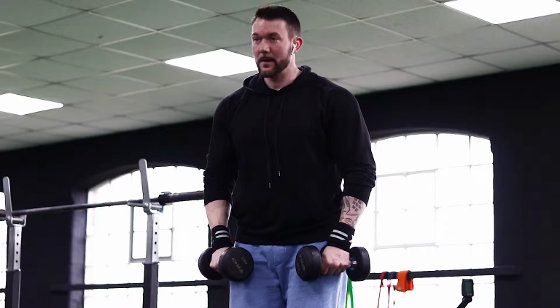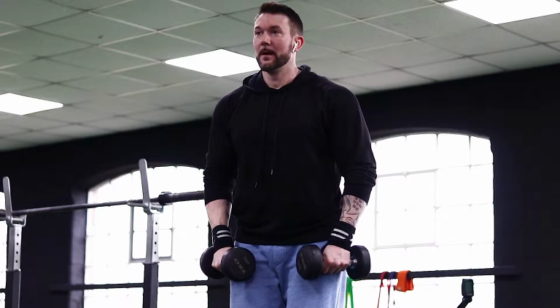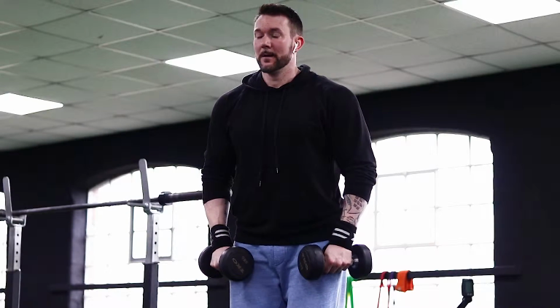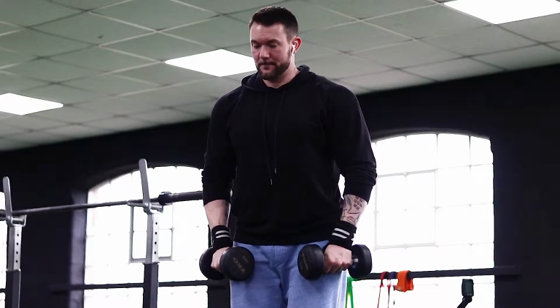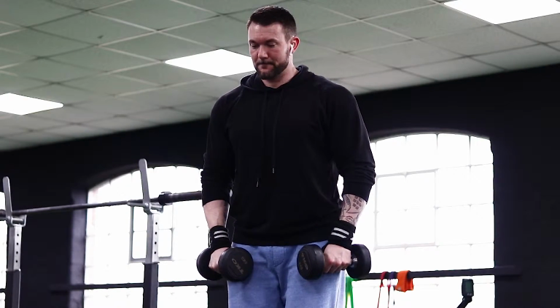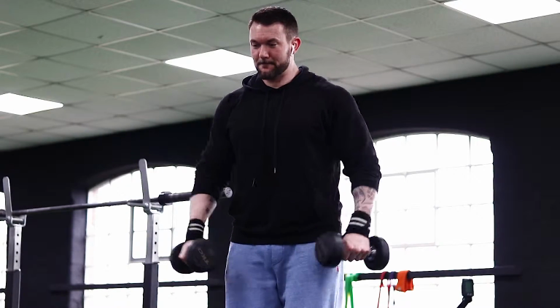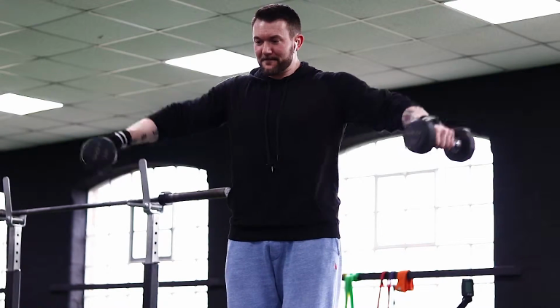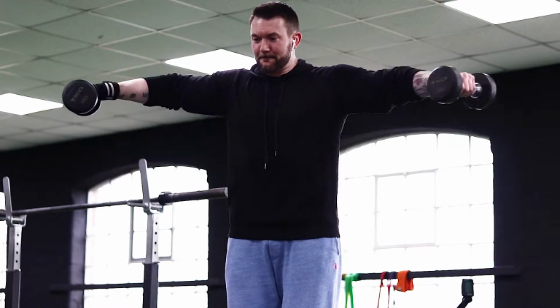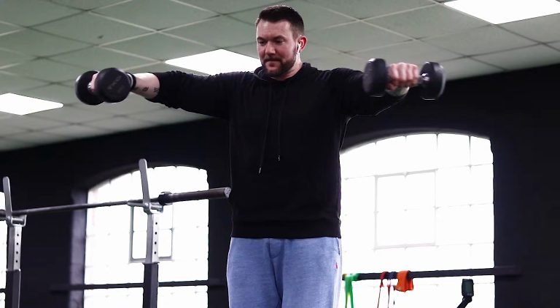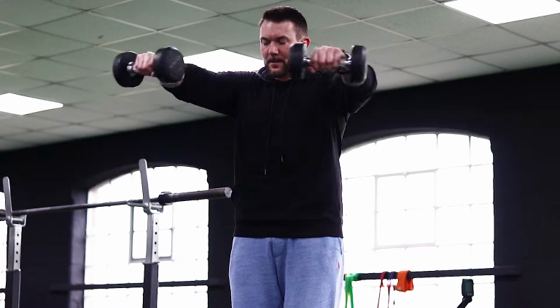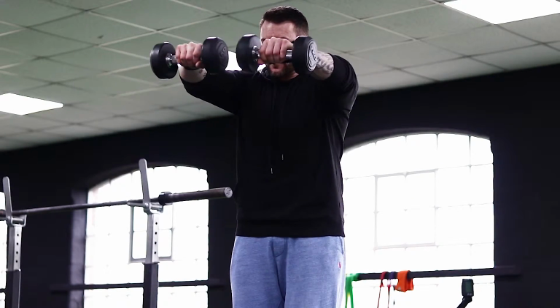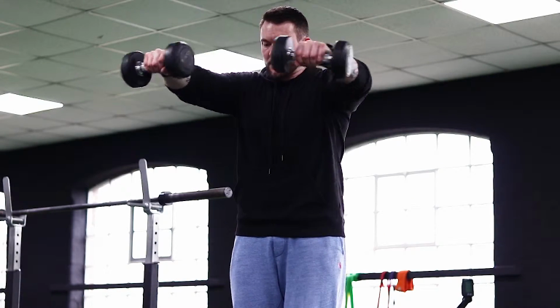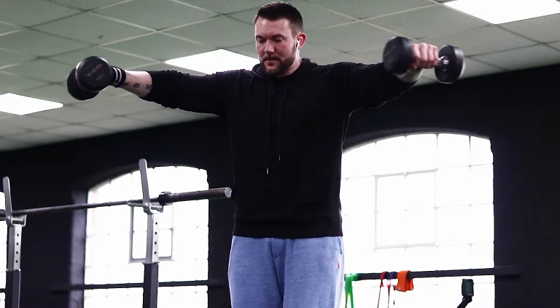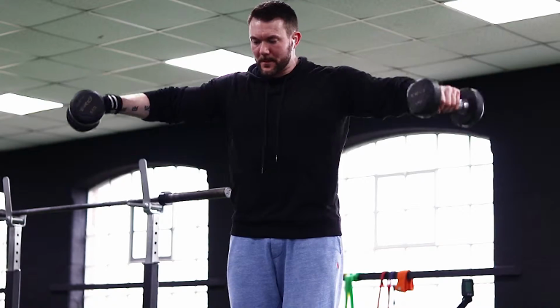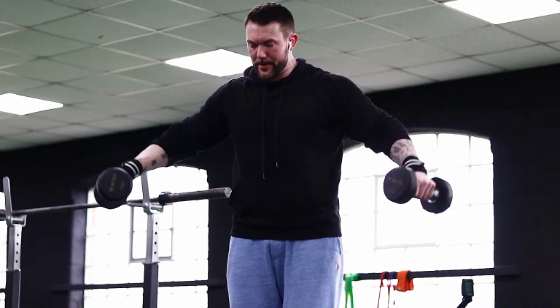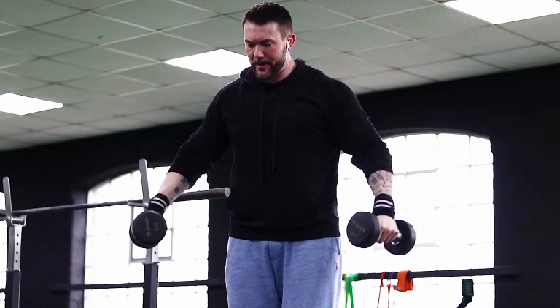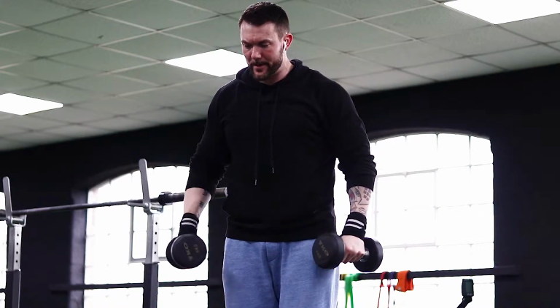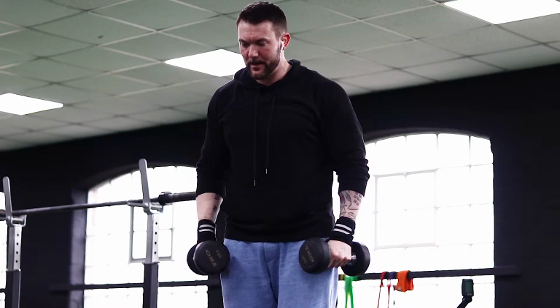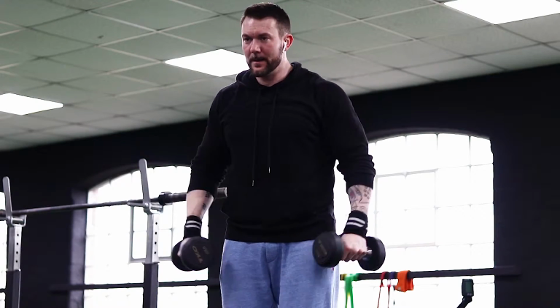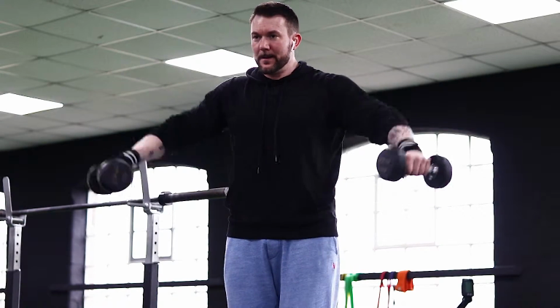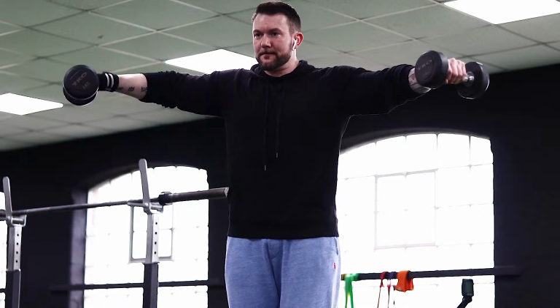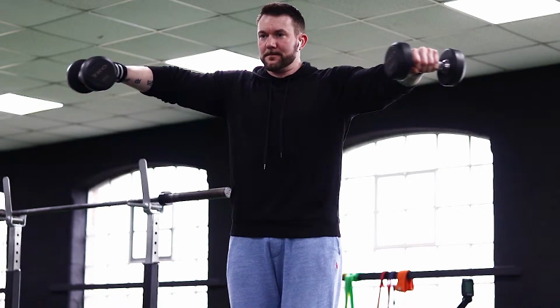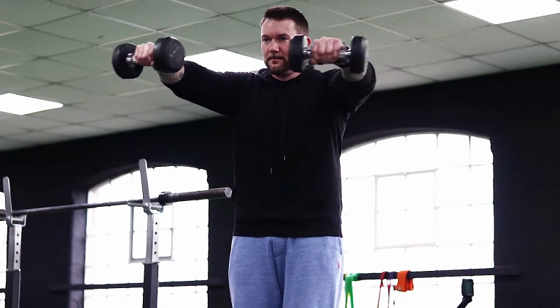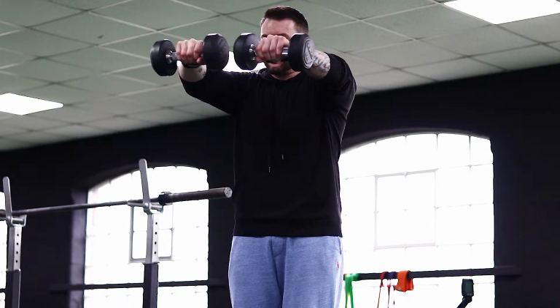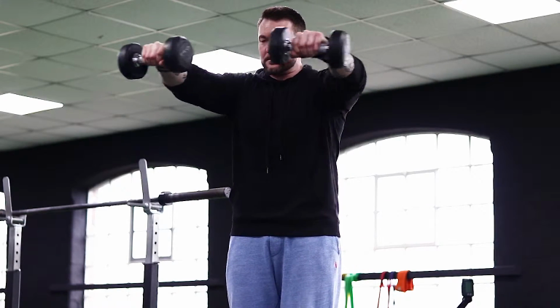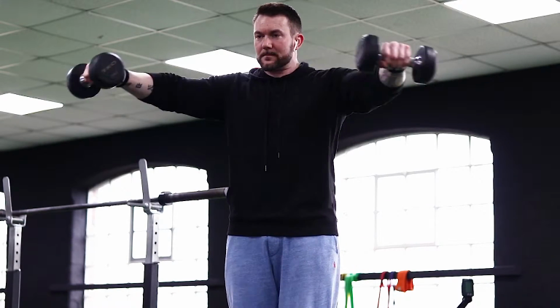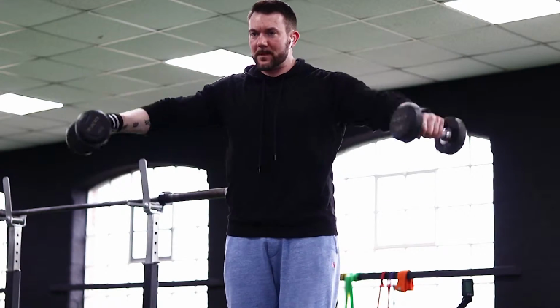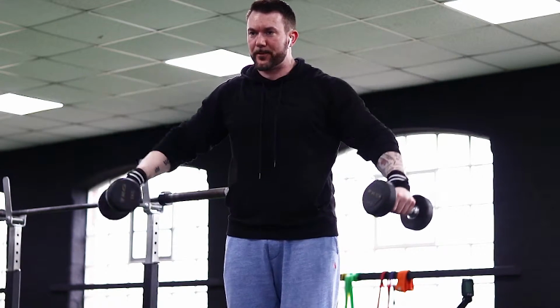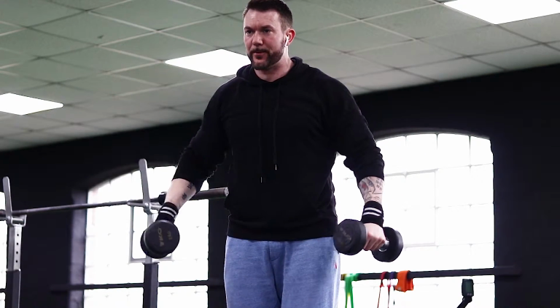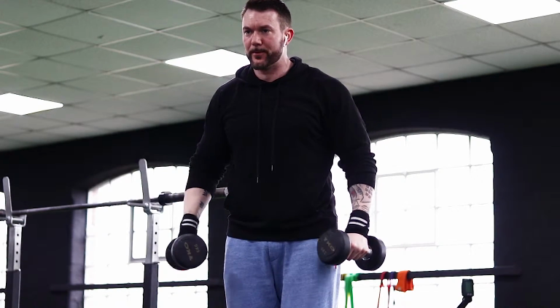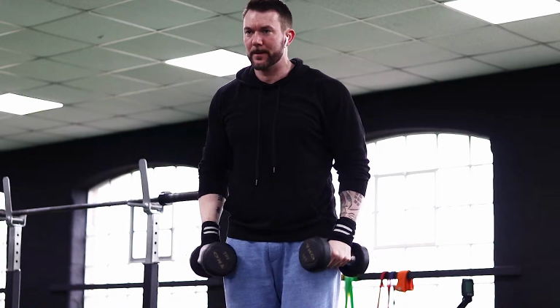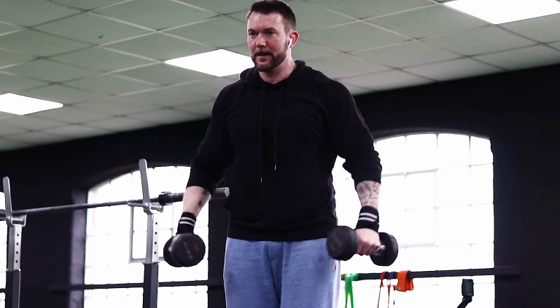Dumbbell shoulder complex. Standing in a firm position, grounded. Keep your chest risen, your scapula pulled down.